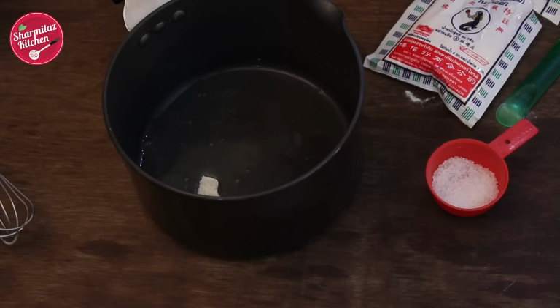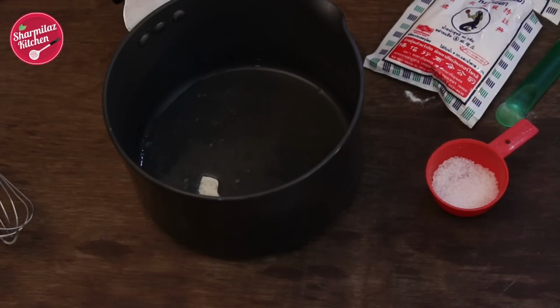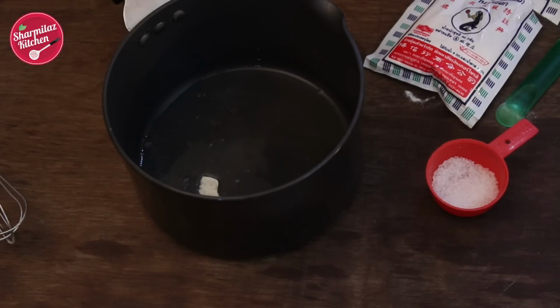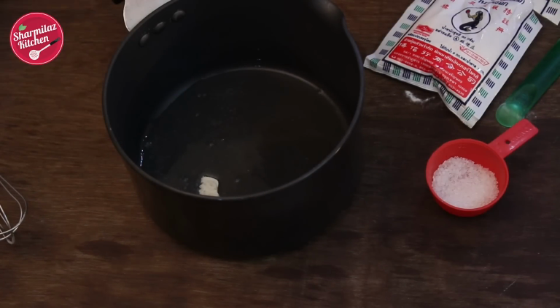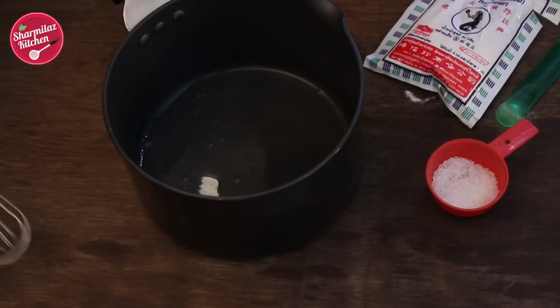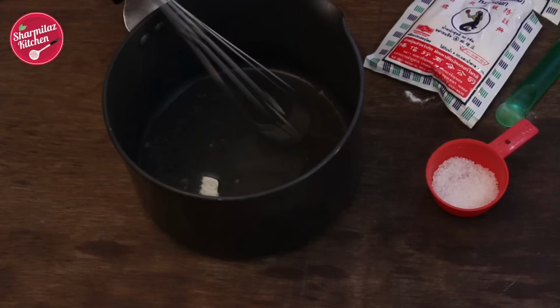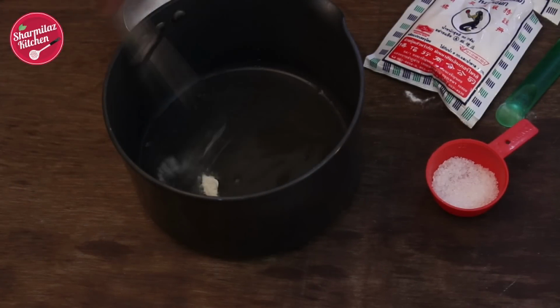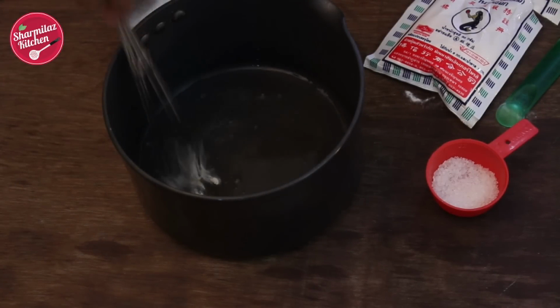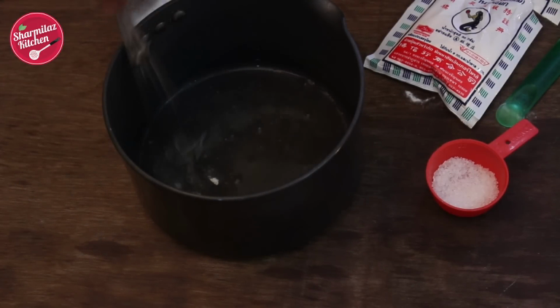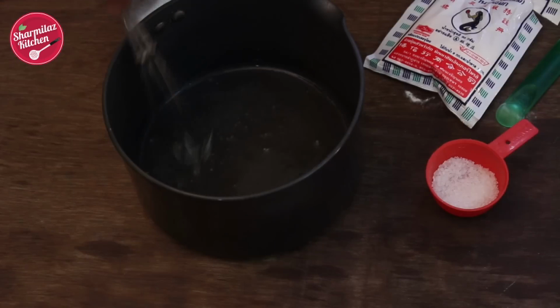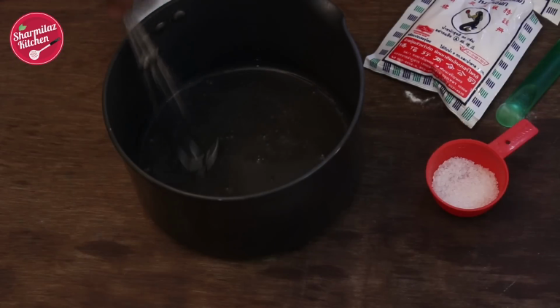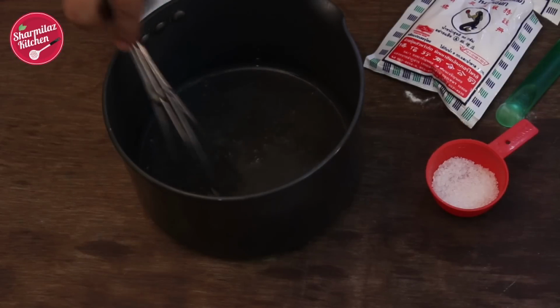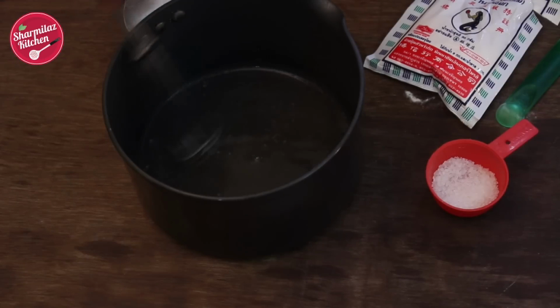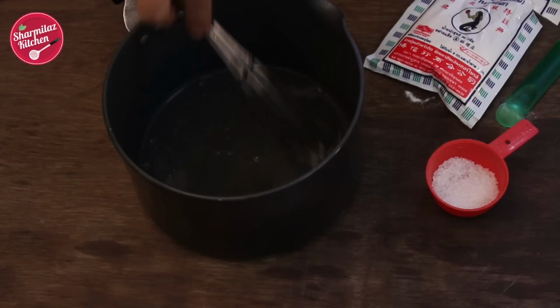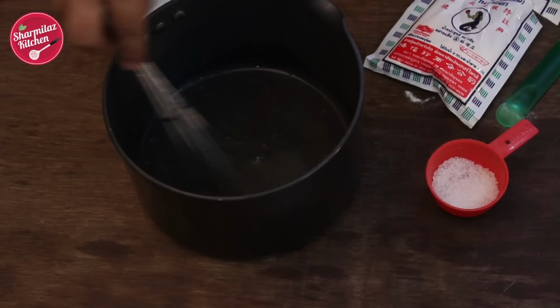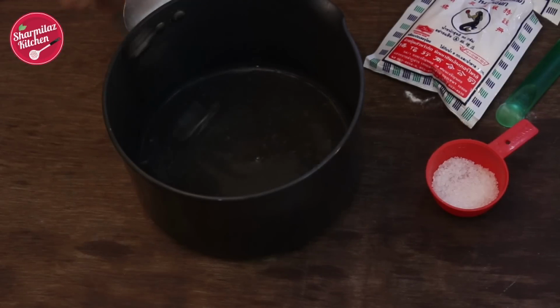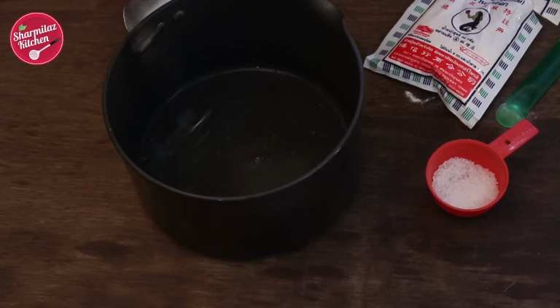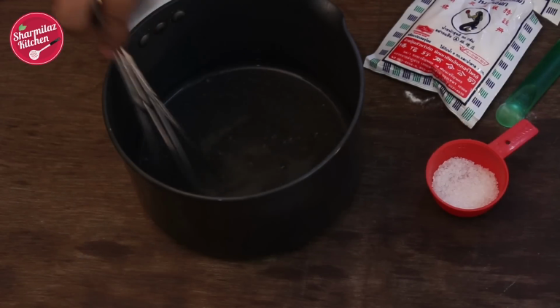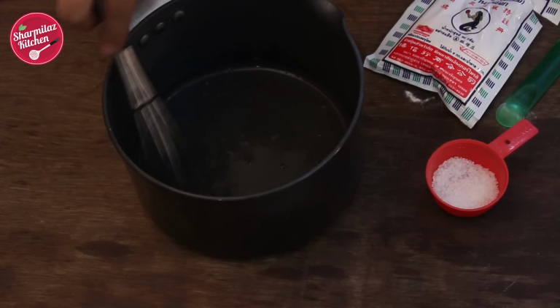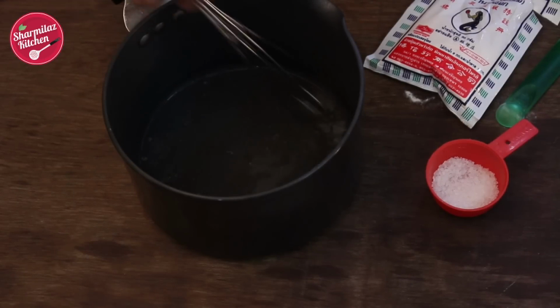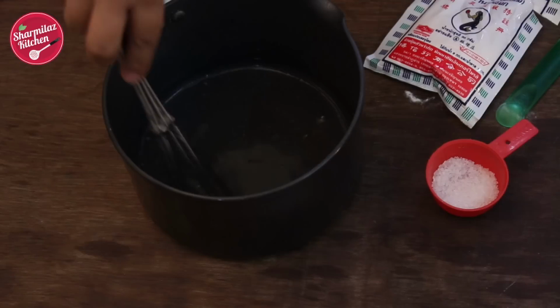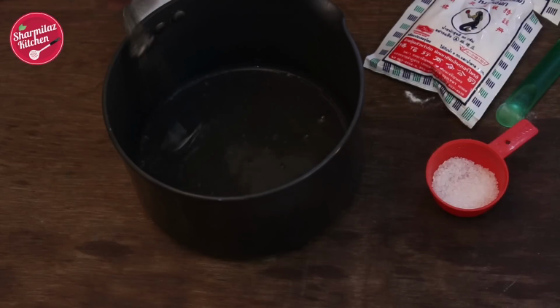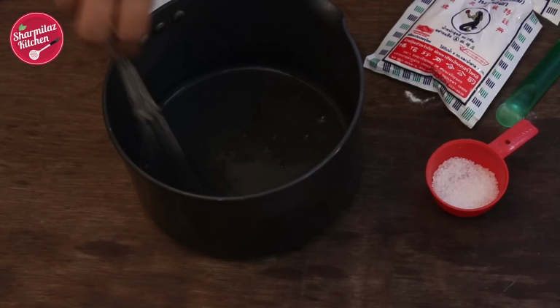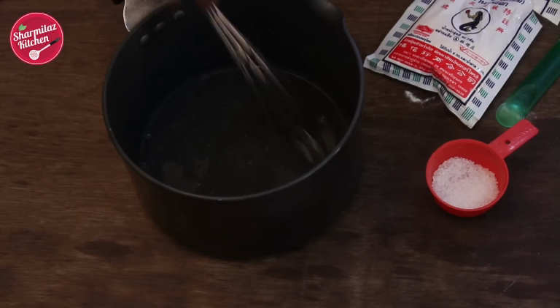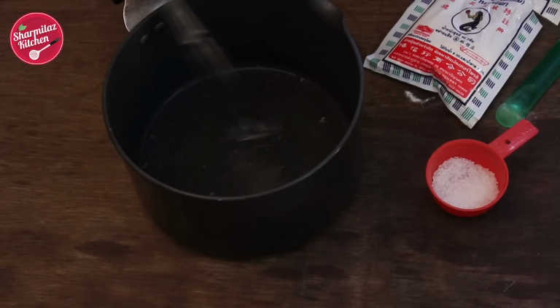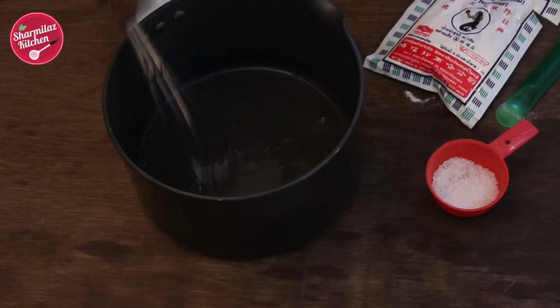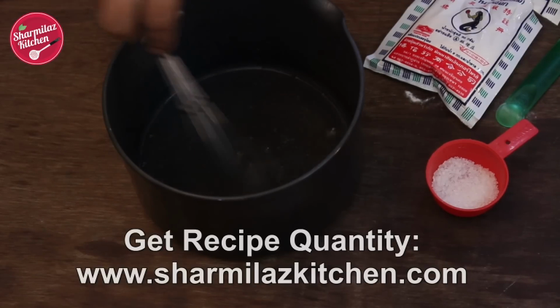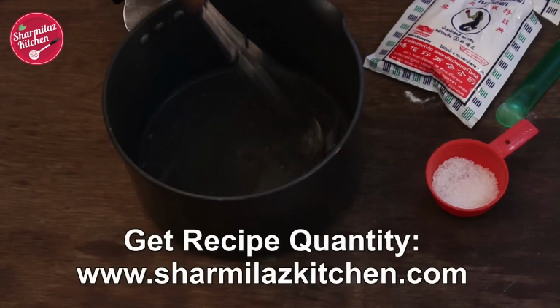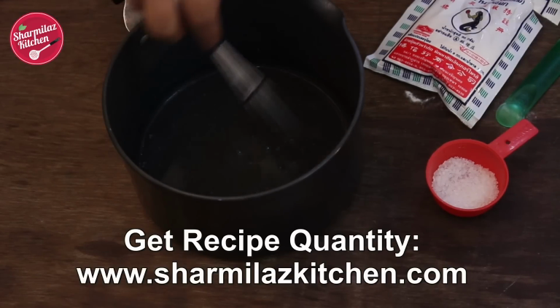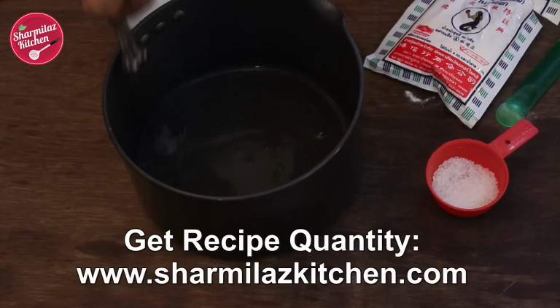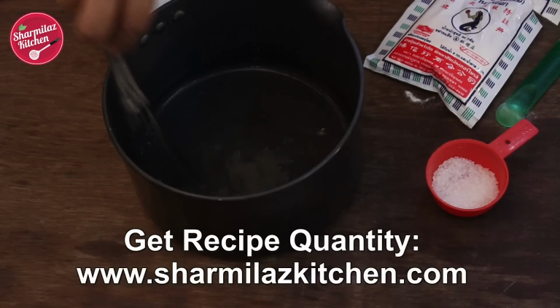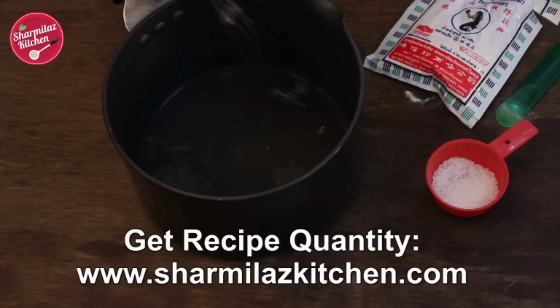It's very important to use mineral water because it enhances the transparency and sweetness of the cake. Mix it and make sure the agar is completely dissolved in the water.